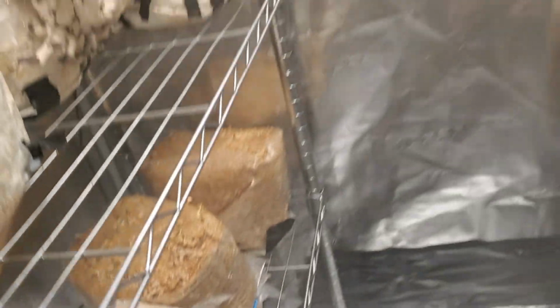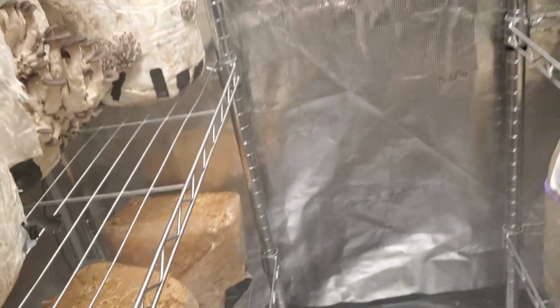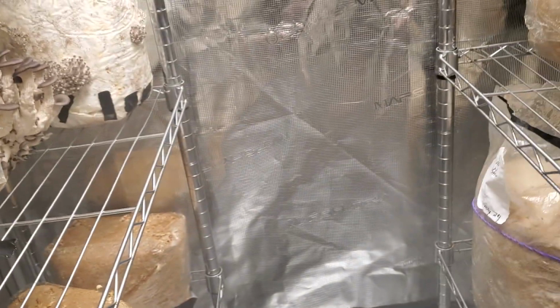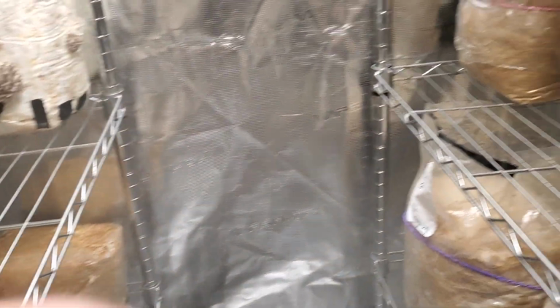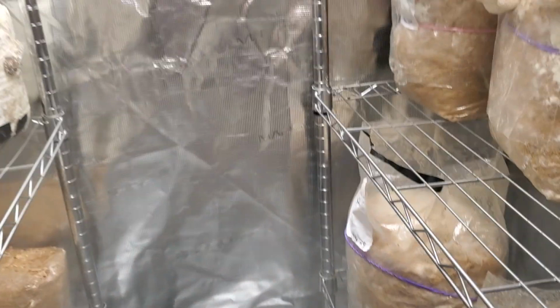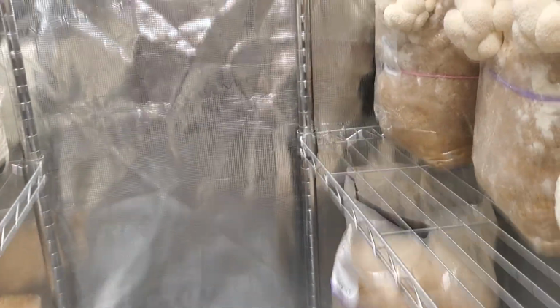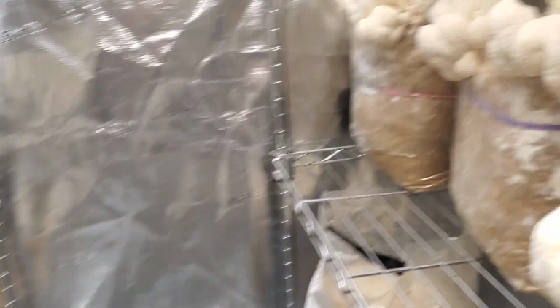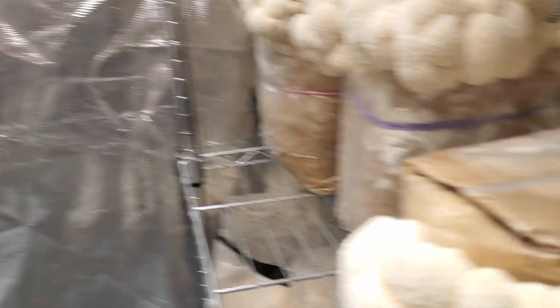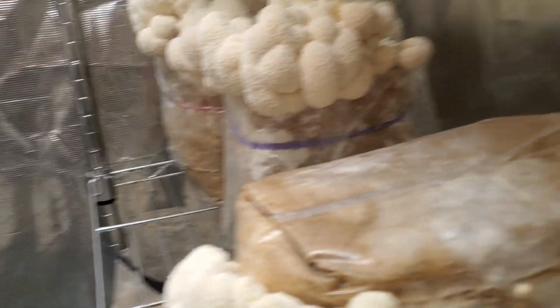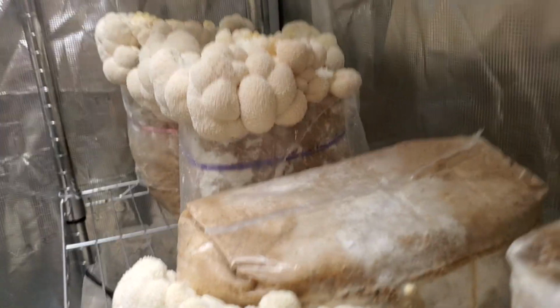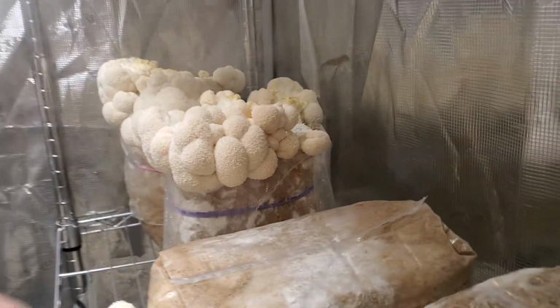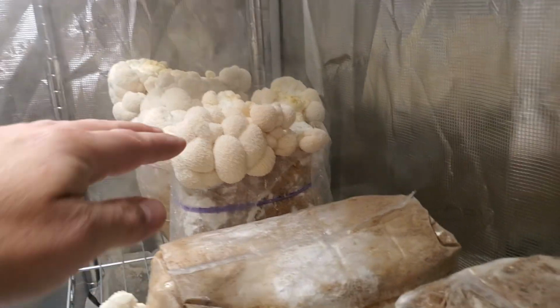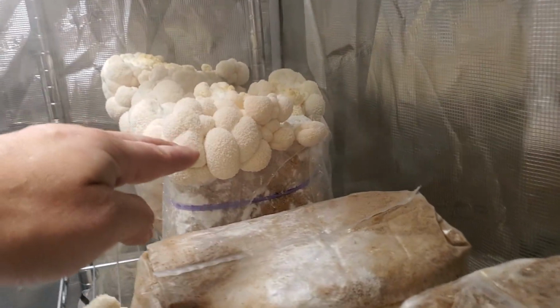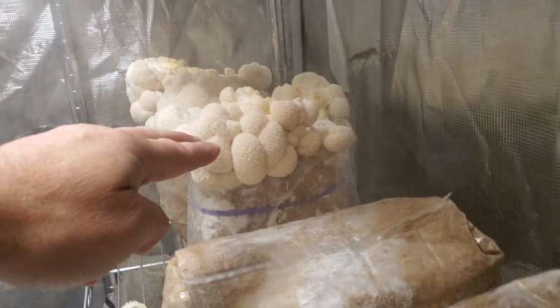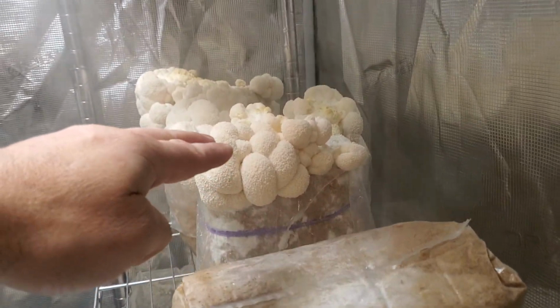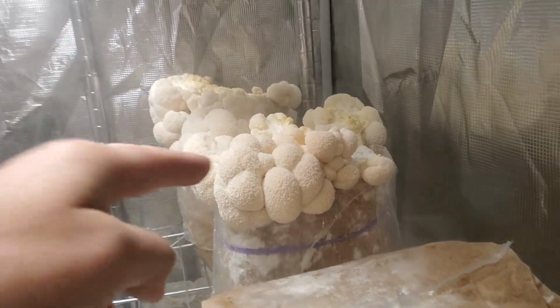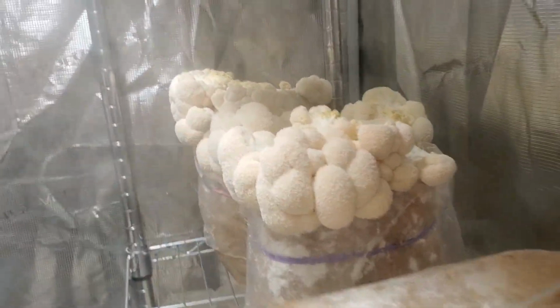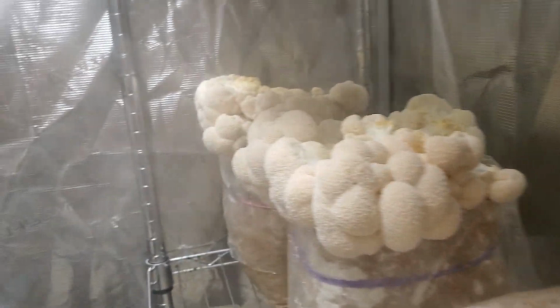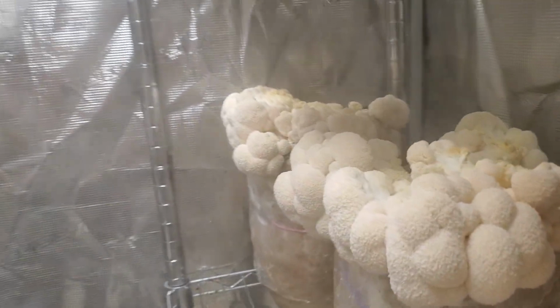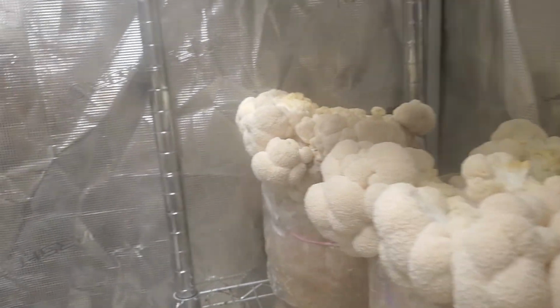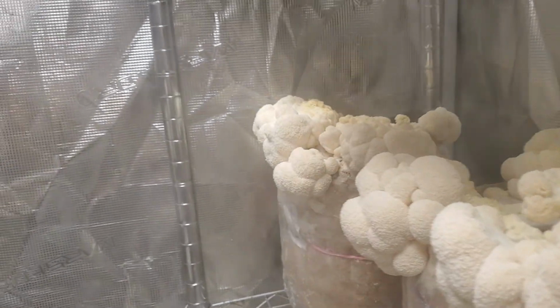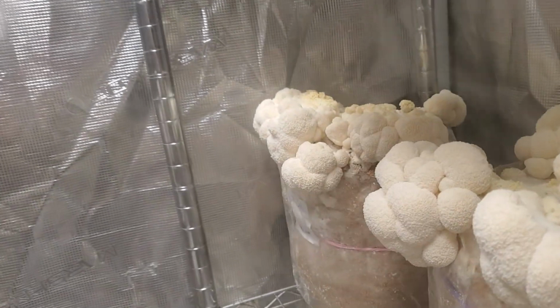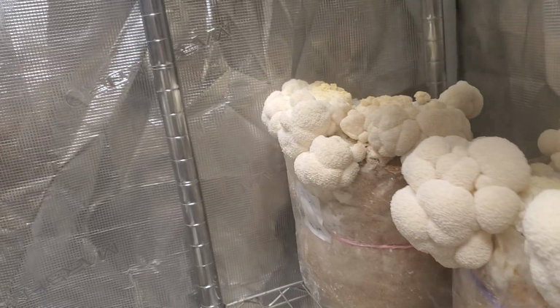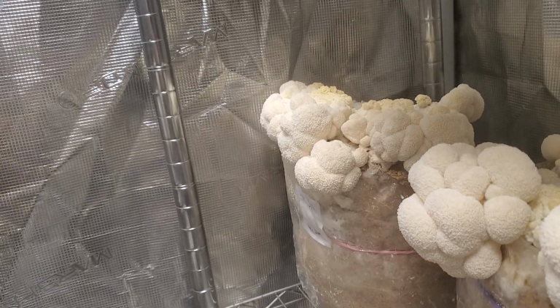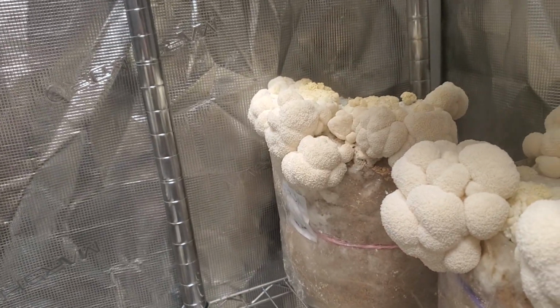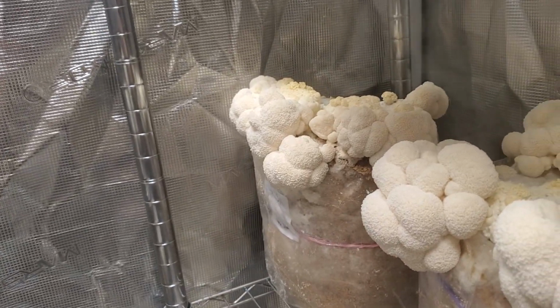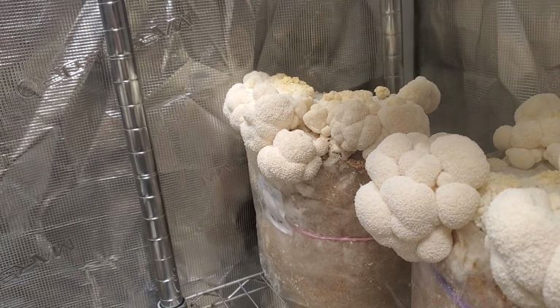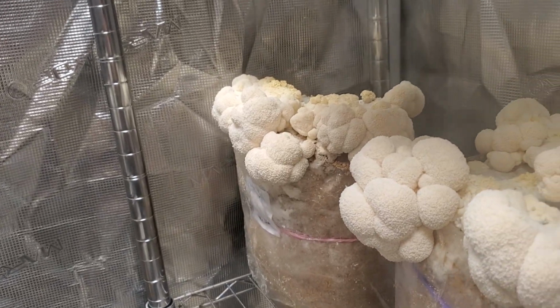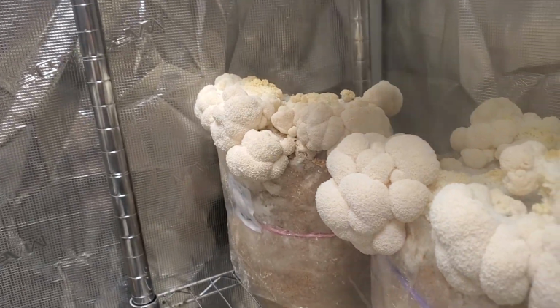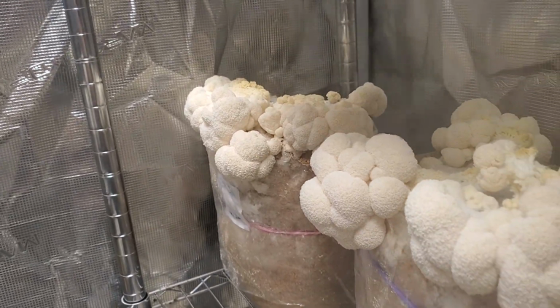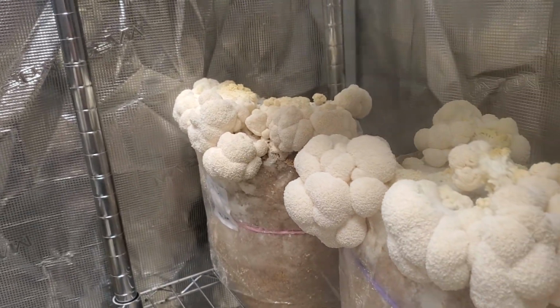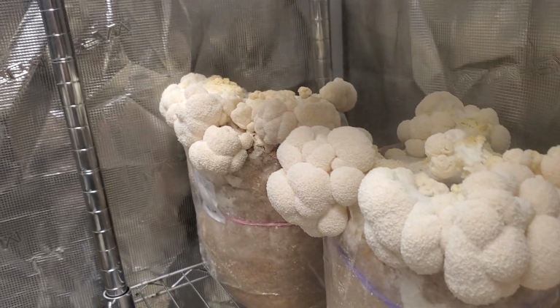Second flush pinks doing nothing. Down here we got this first flush lion's mane looking healthy and juicy. Gonna go ahead and harvest those off the top, flip it over and cut the sides.